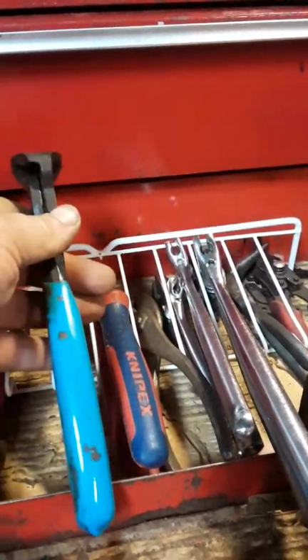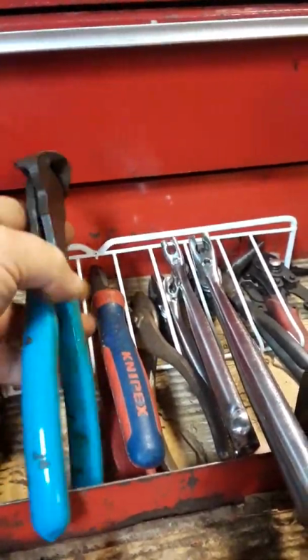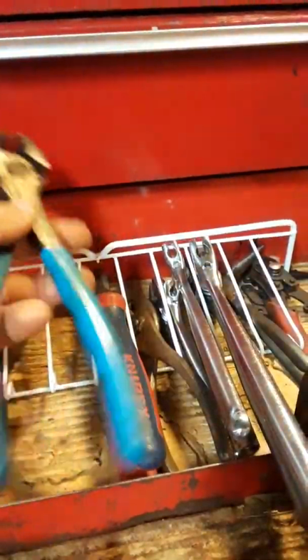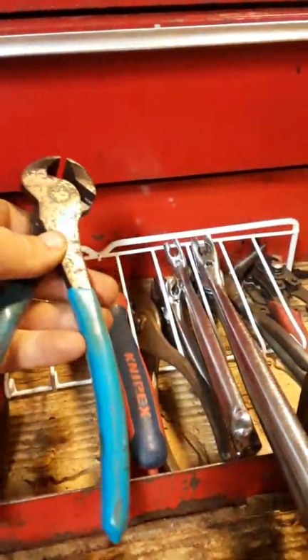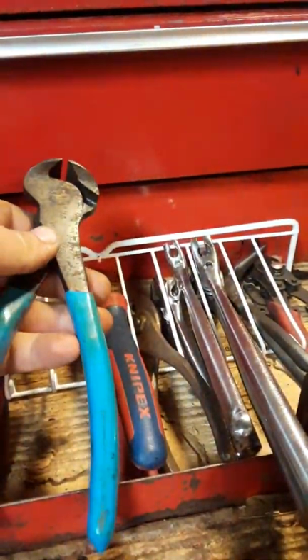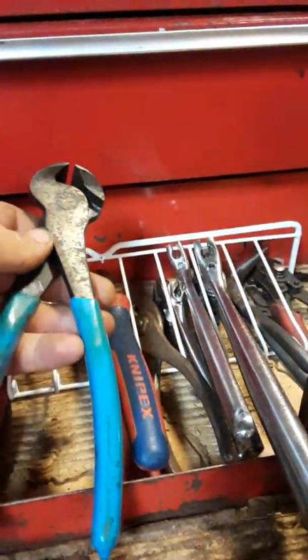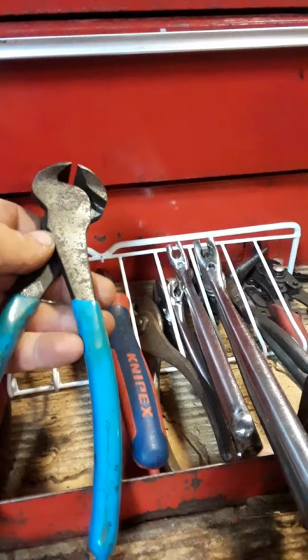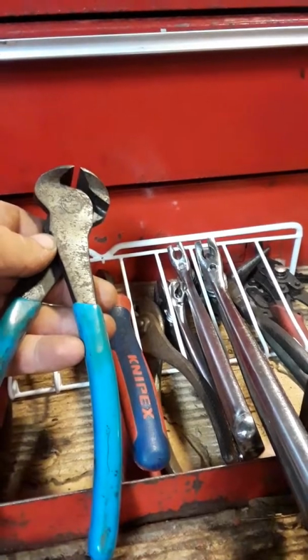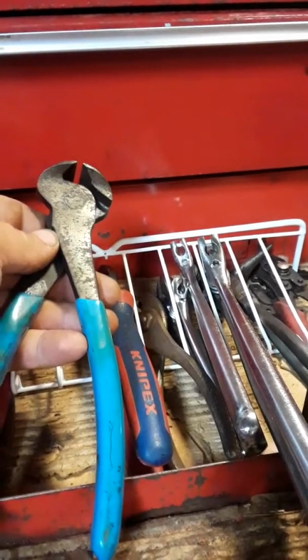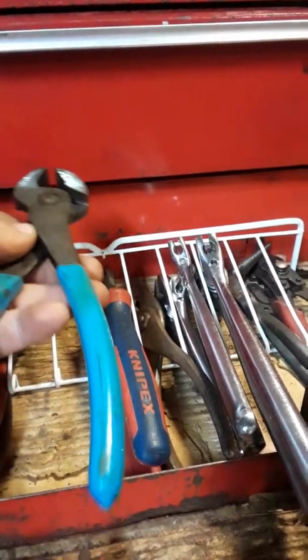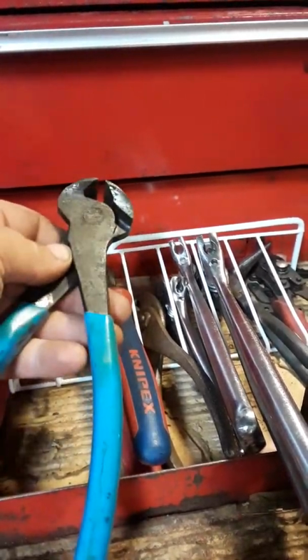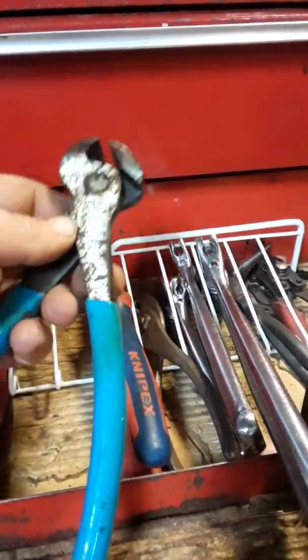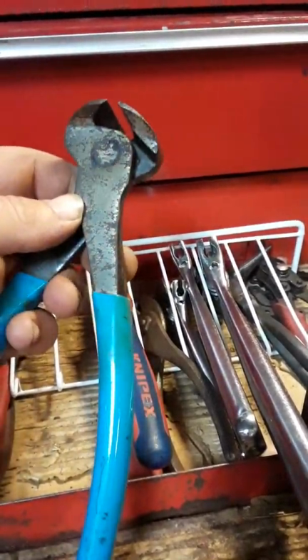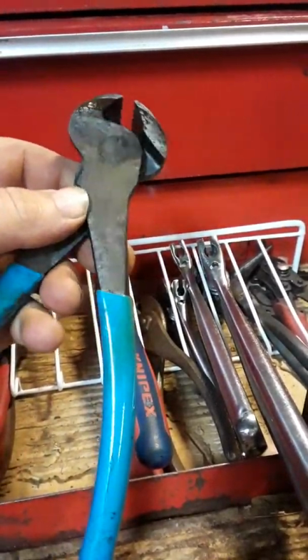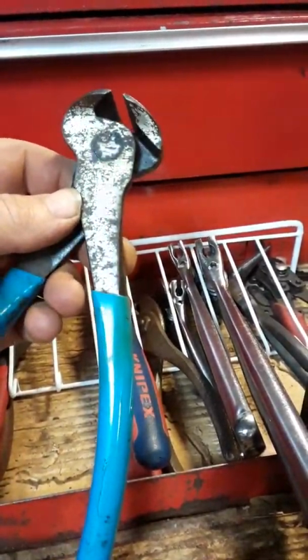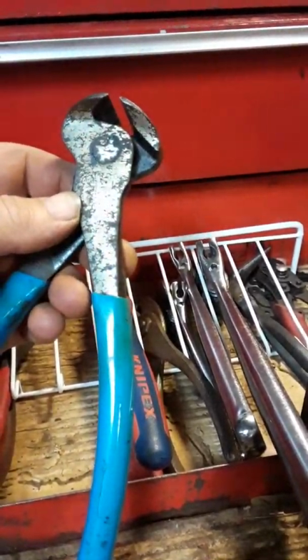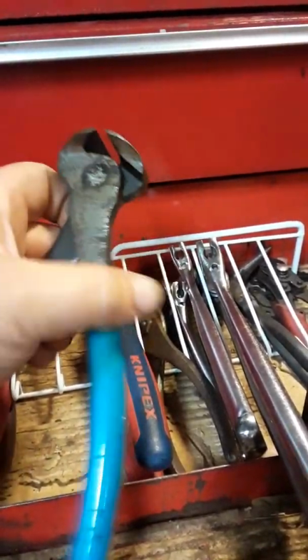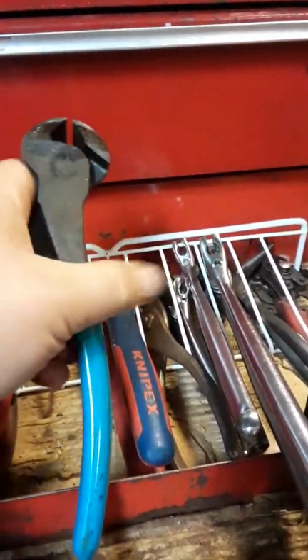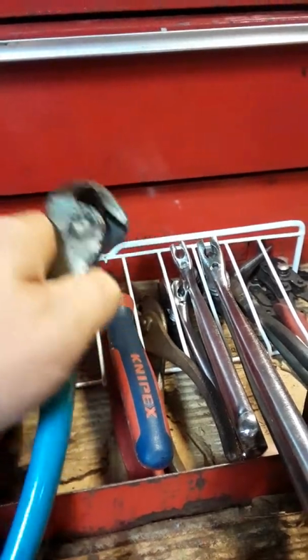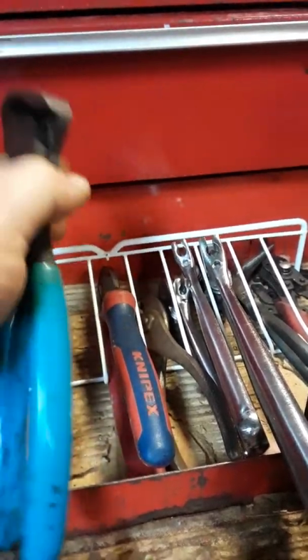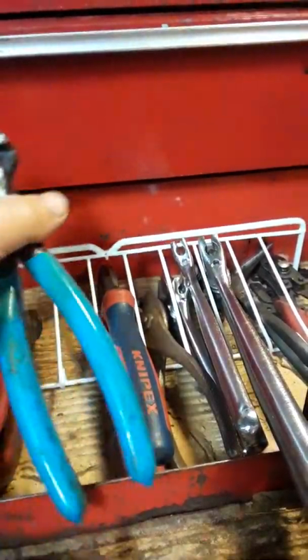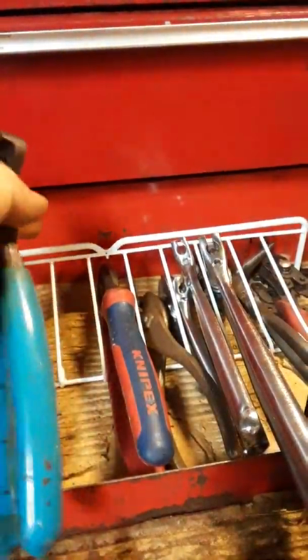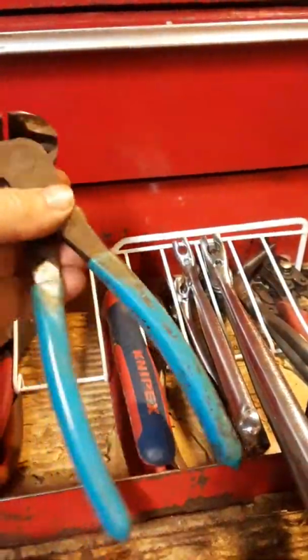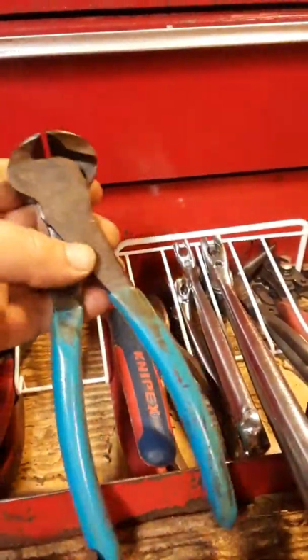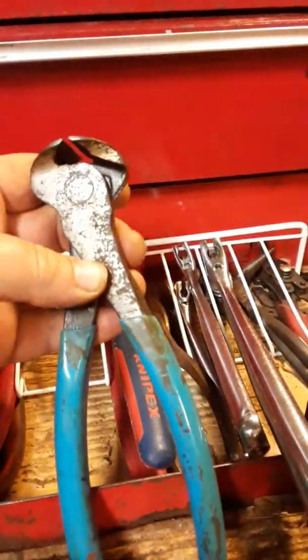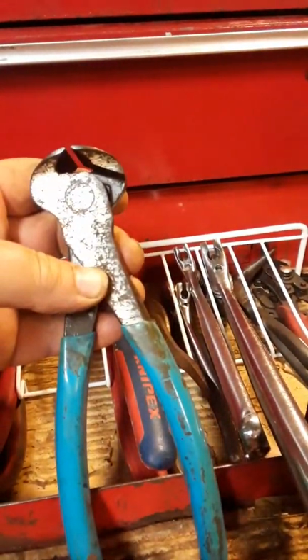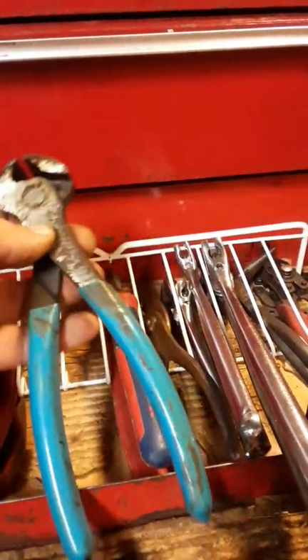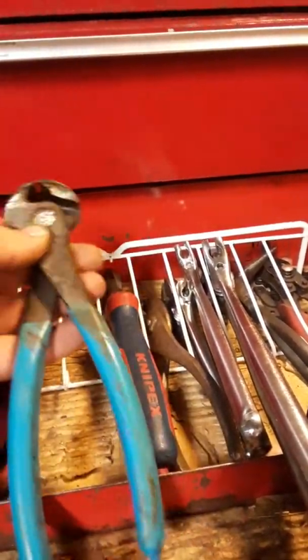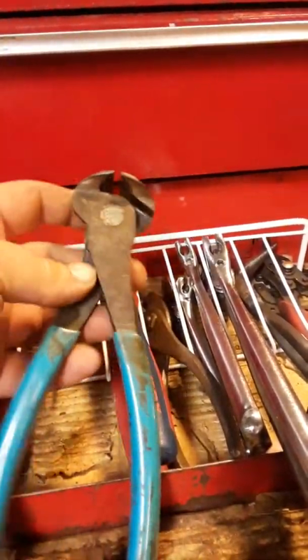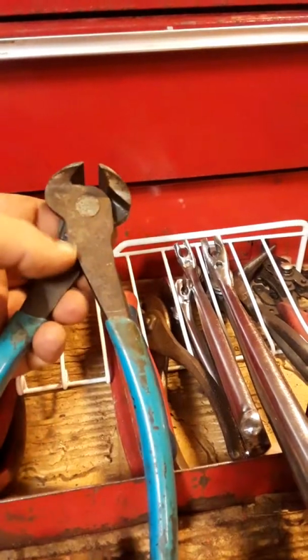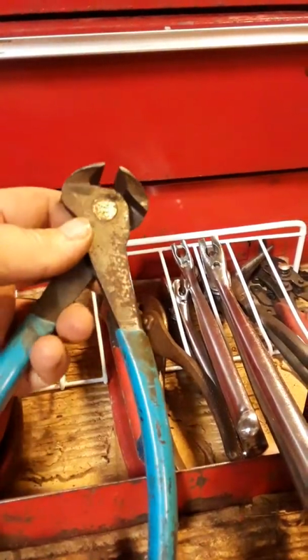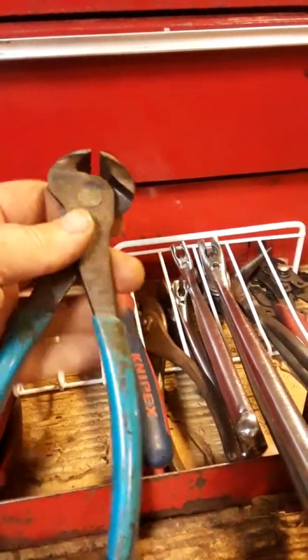These Kleins - or are these Crescents? You know you're getting old when your tools are all rusted and don't get used. They're either Crescents or Kleins.